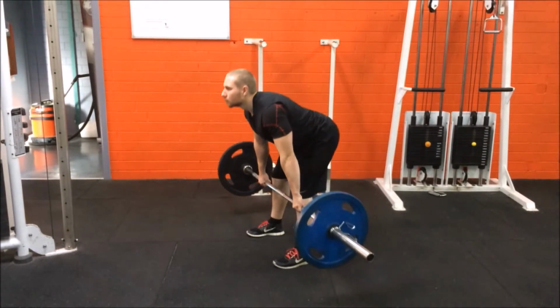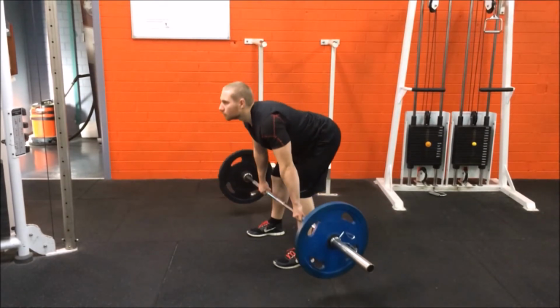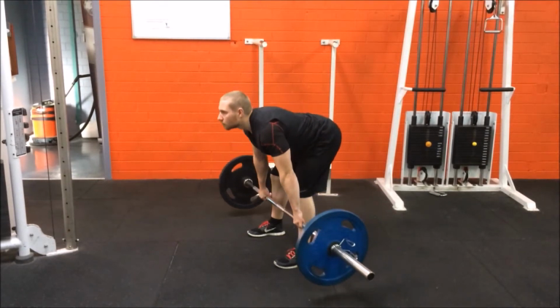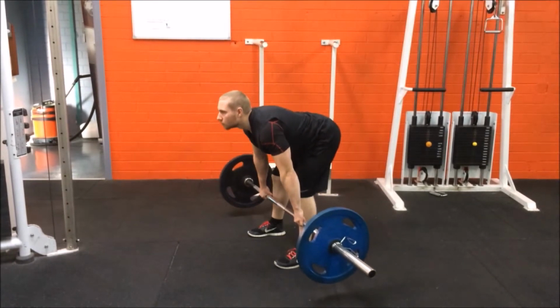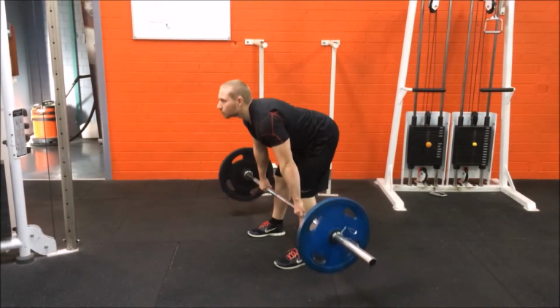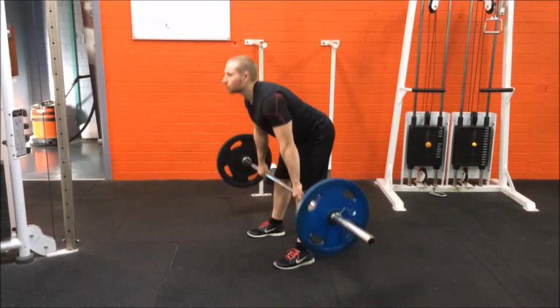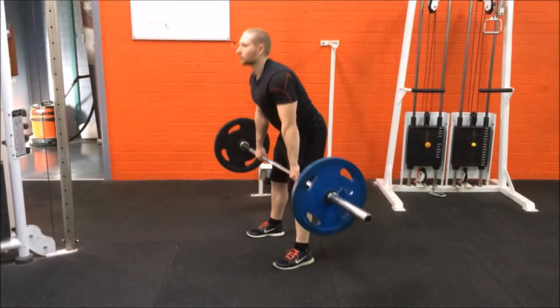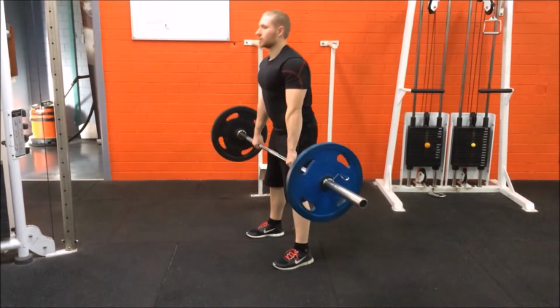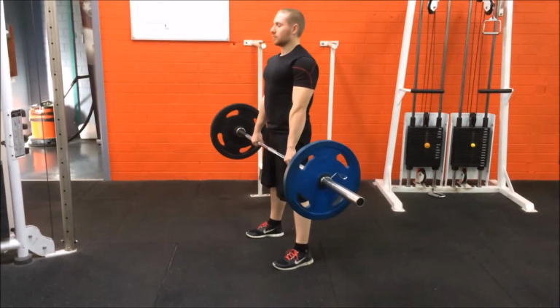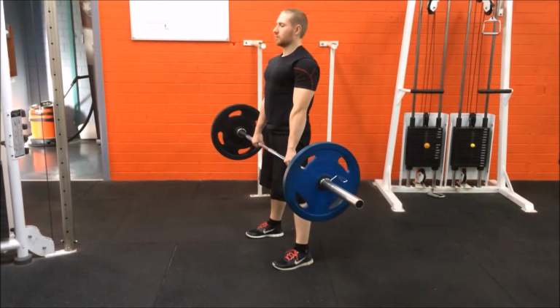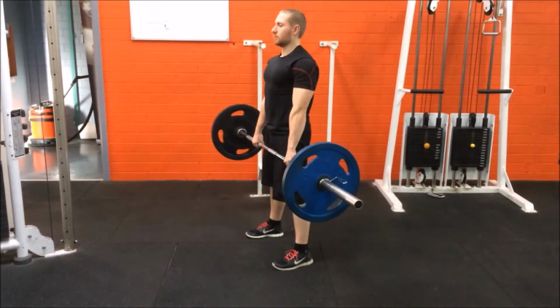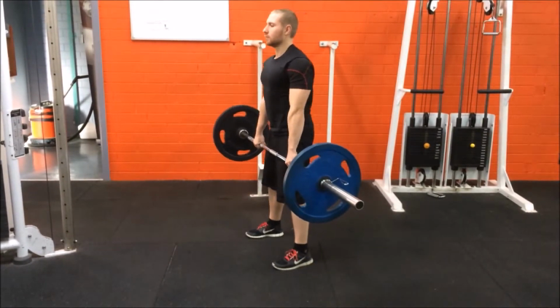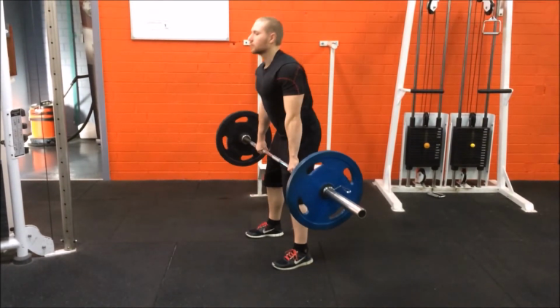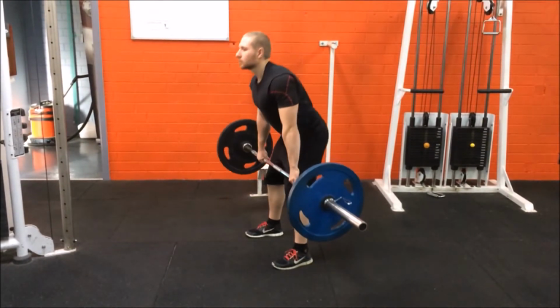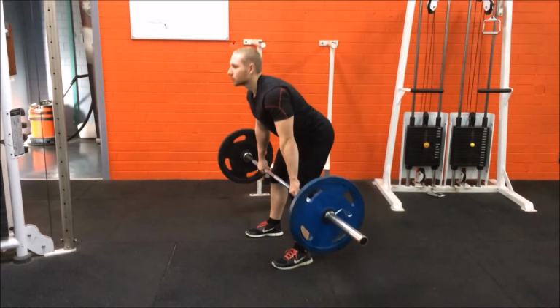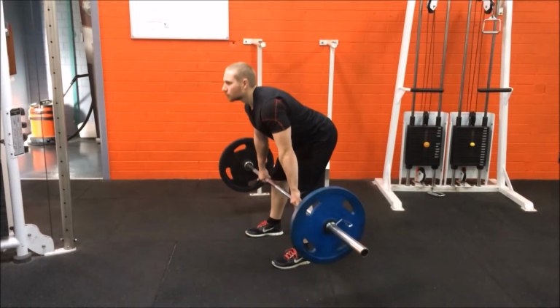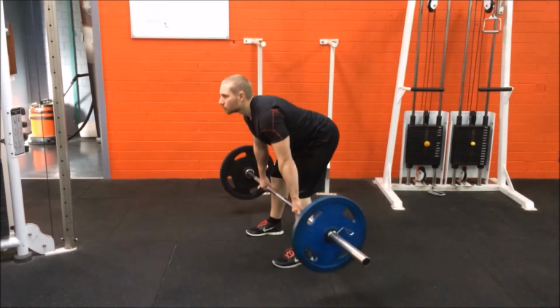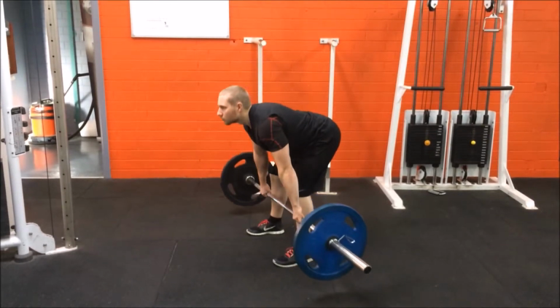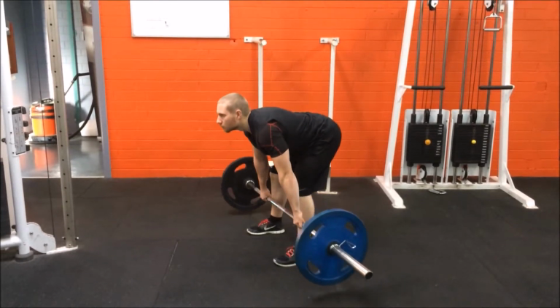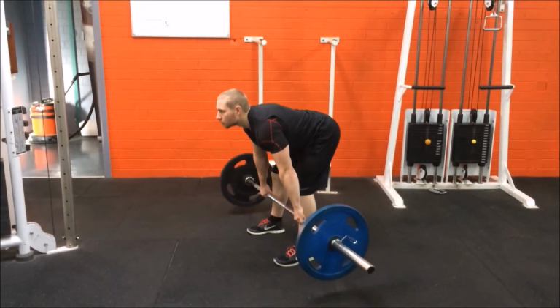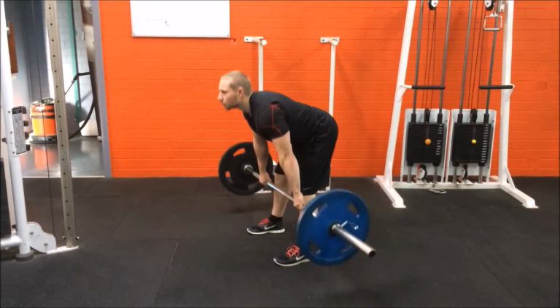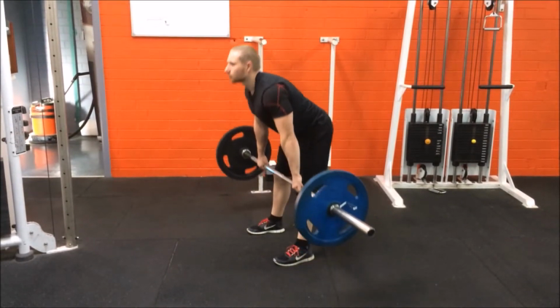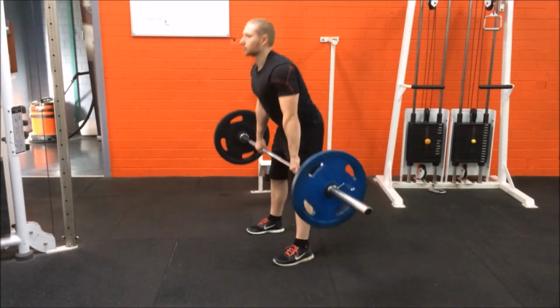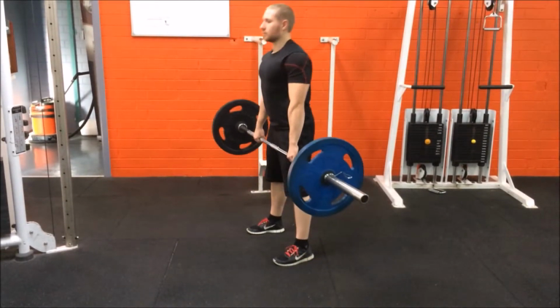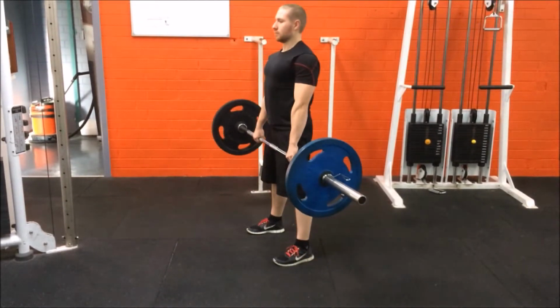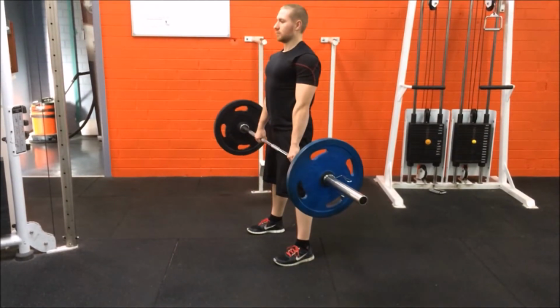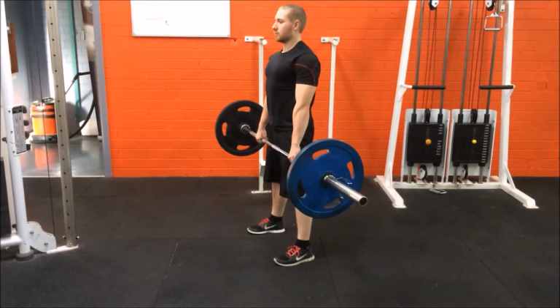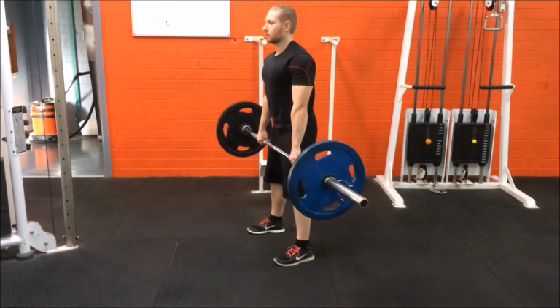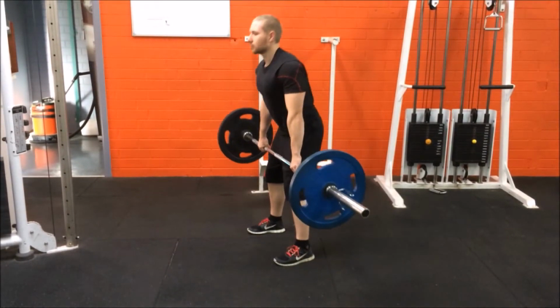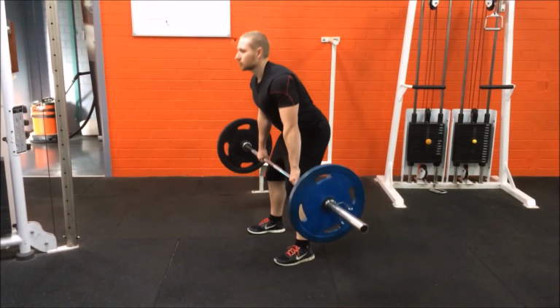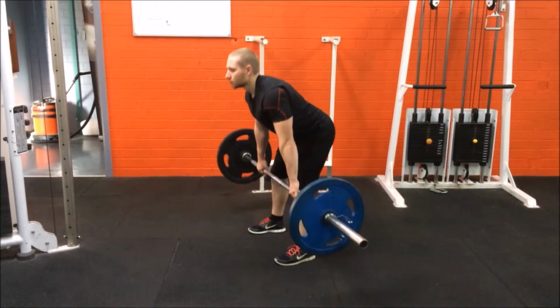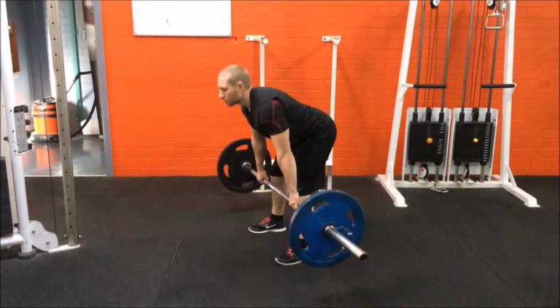This exercise puts a lot of pressure on the lower back and can cause injury, so it is important to keep good form throughout the exercise. This exercise is not recommended for those with lower back issues.